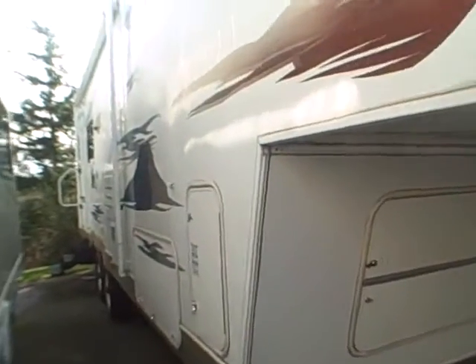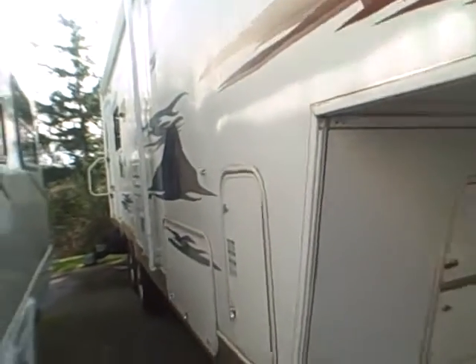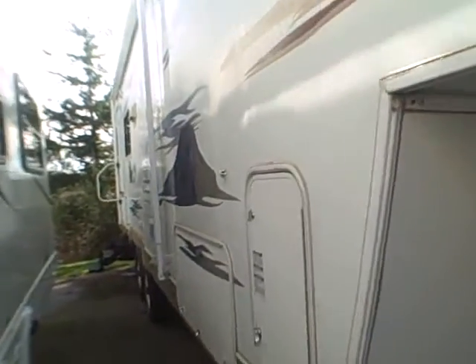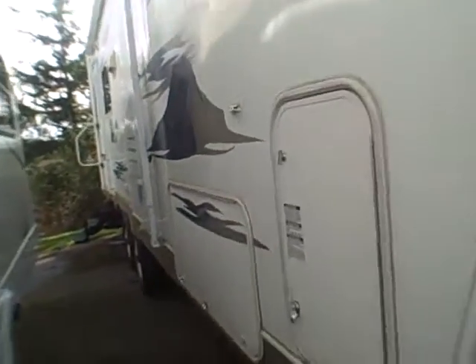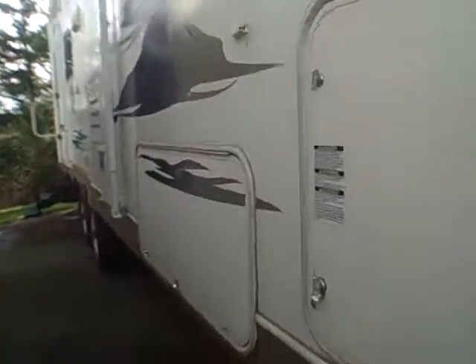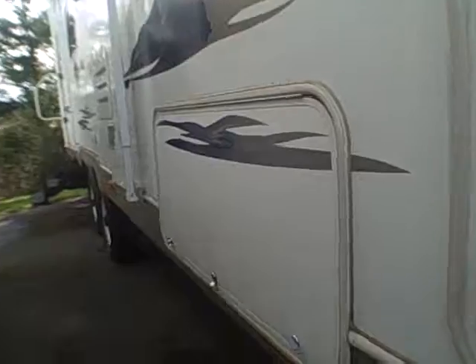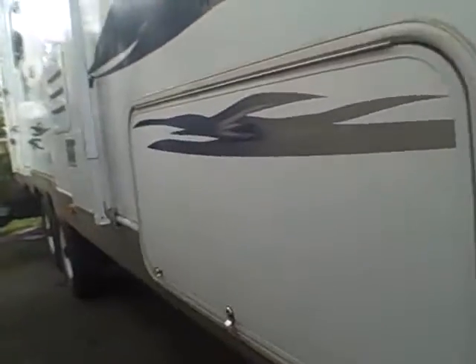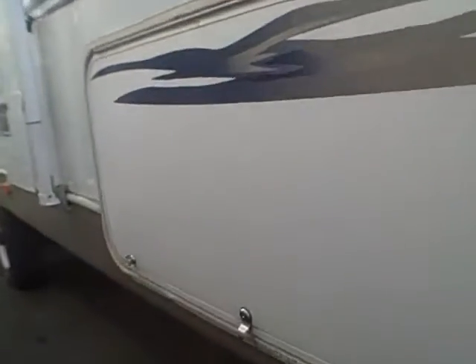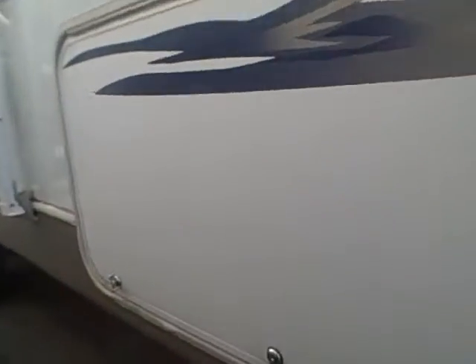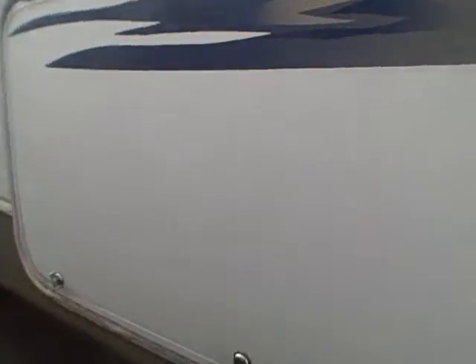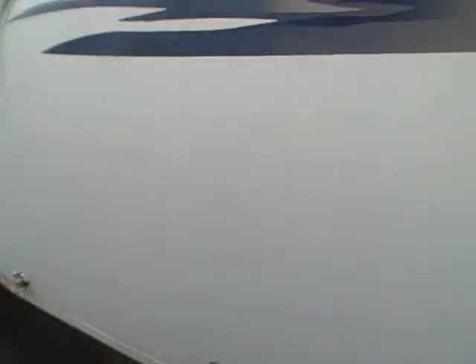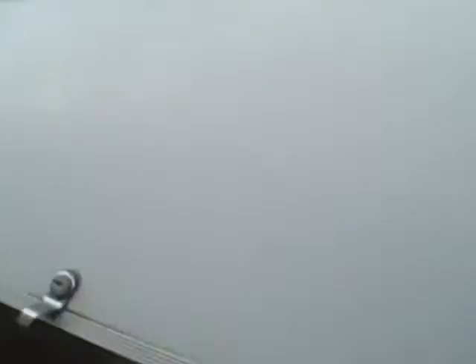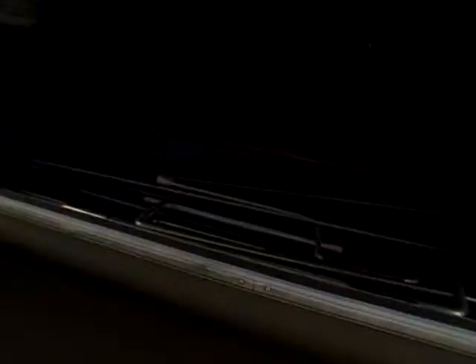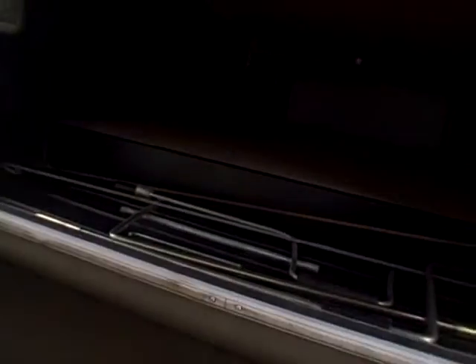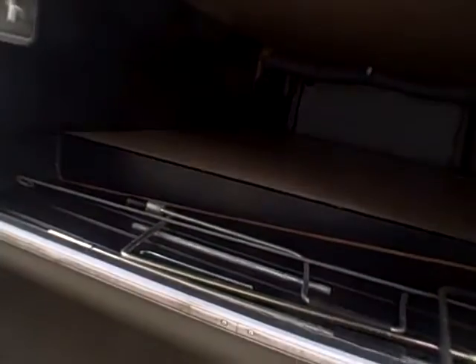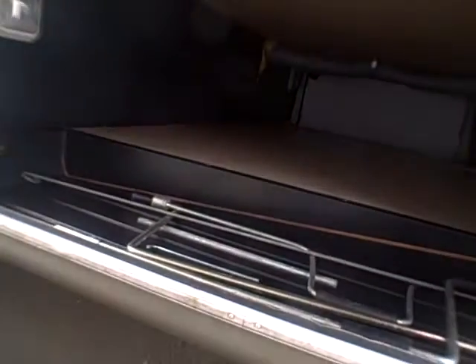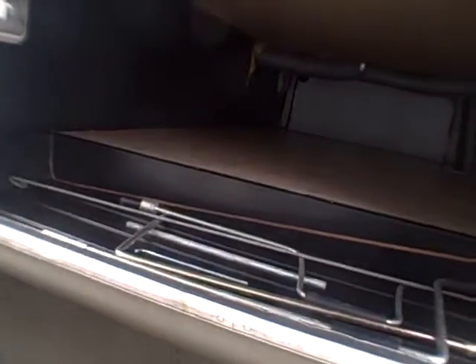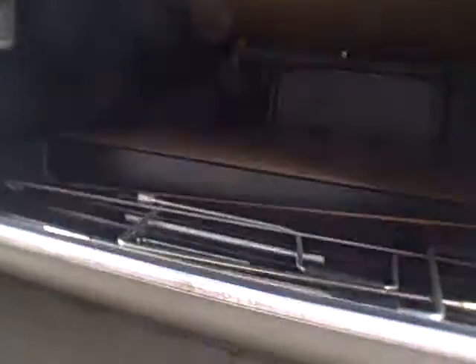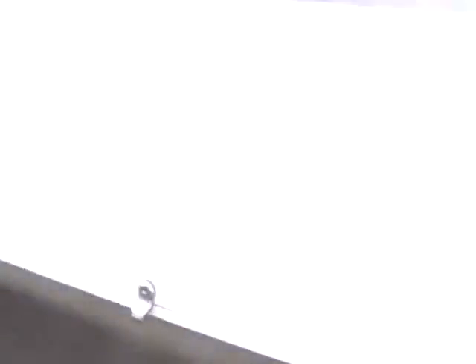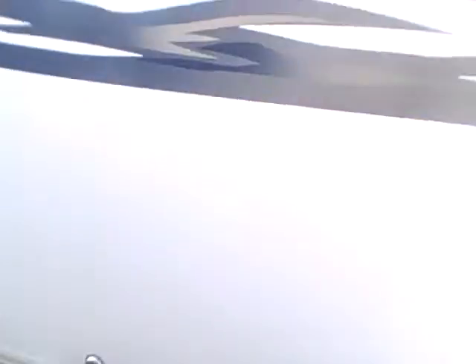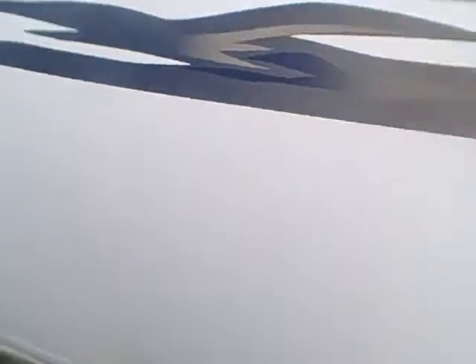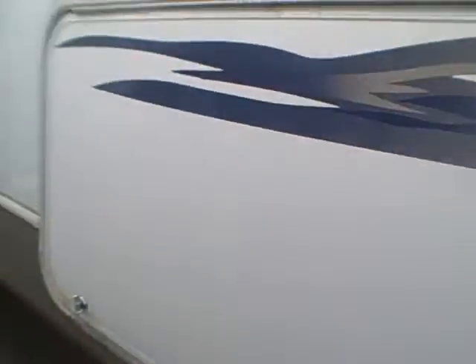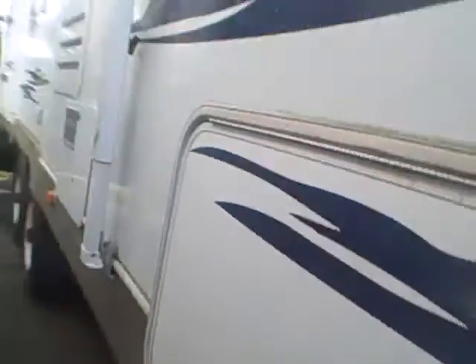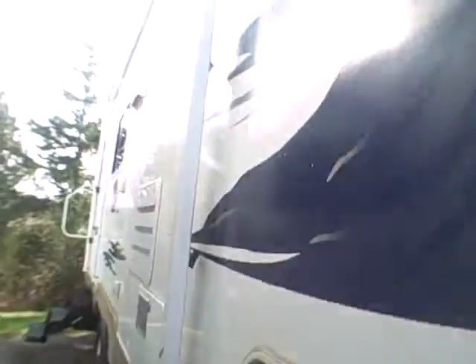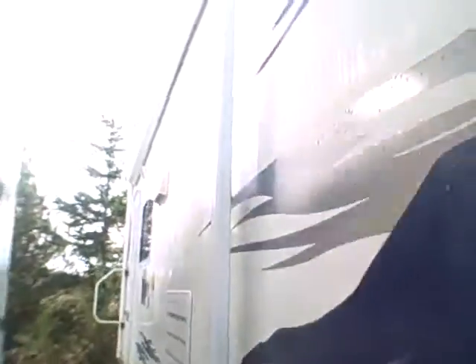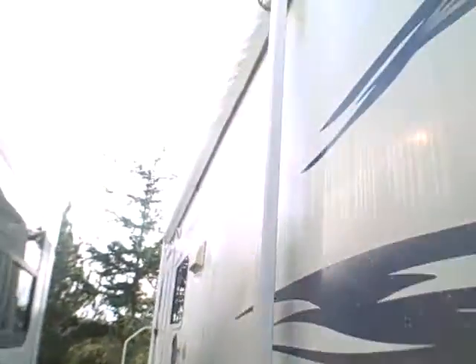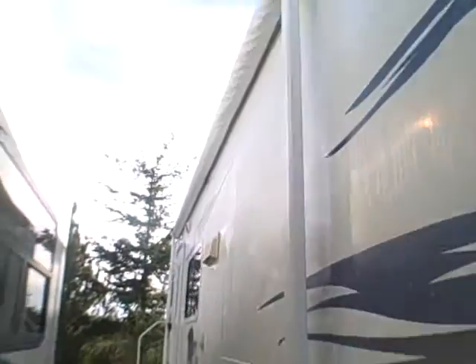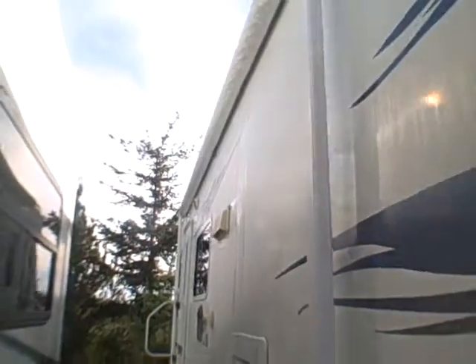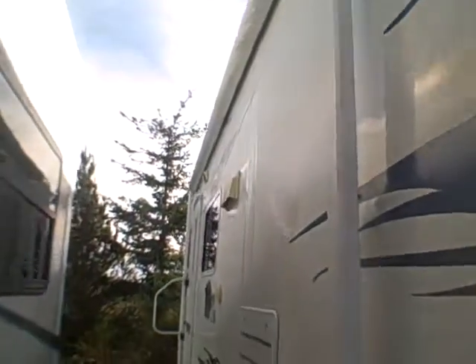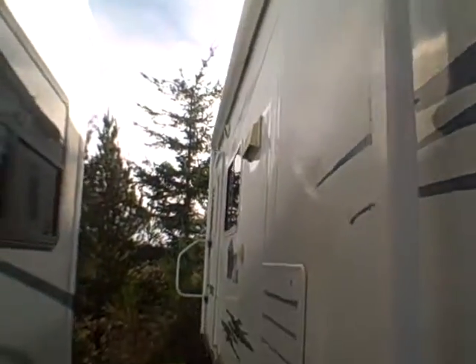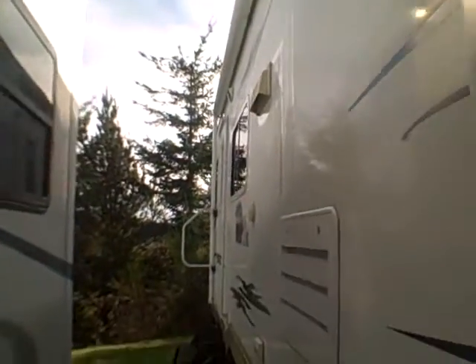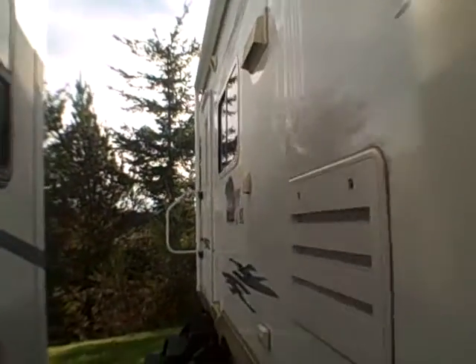Graphics are all in good shape. We've got lockable basement storage to keep all your camping gear high, dry, and secure. There's a big awning over the entry side with tinted glass.